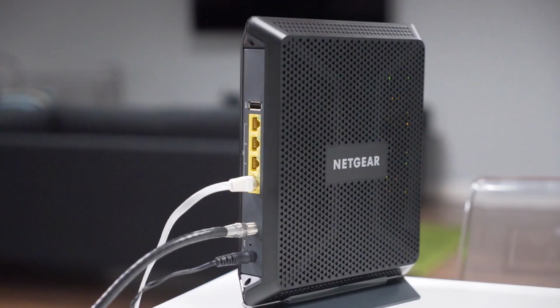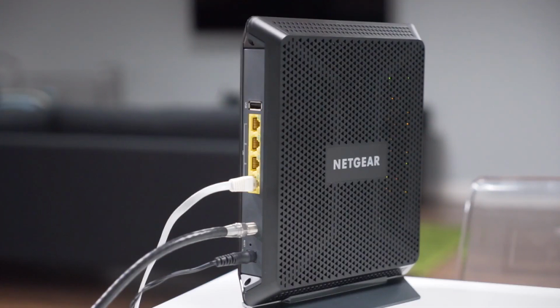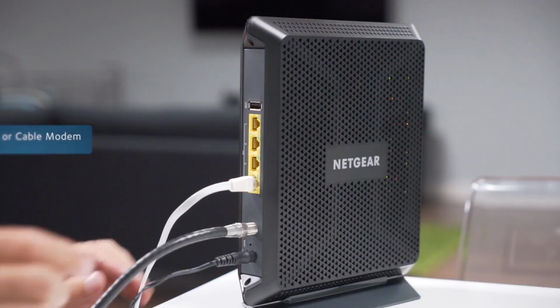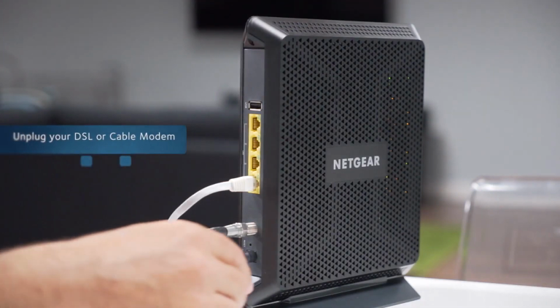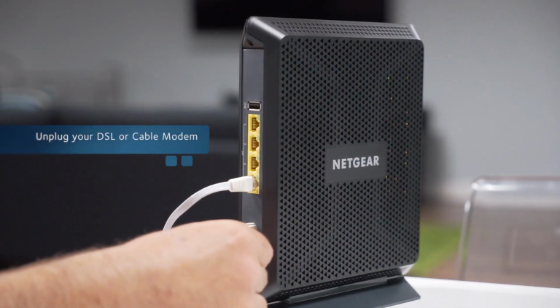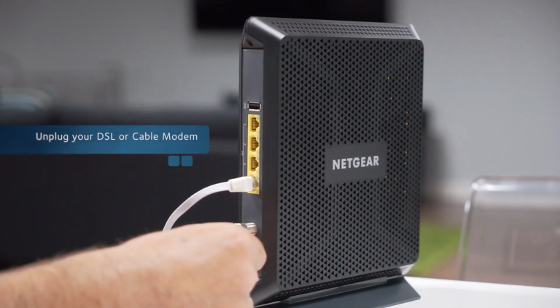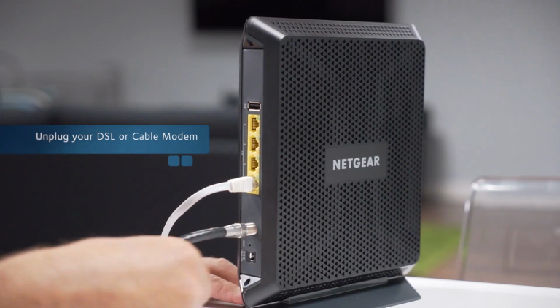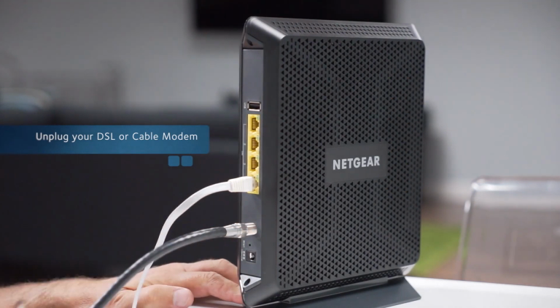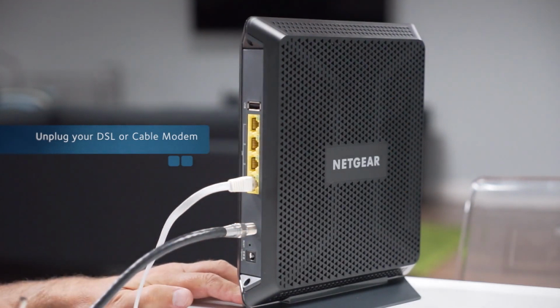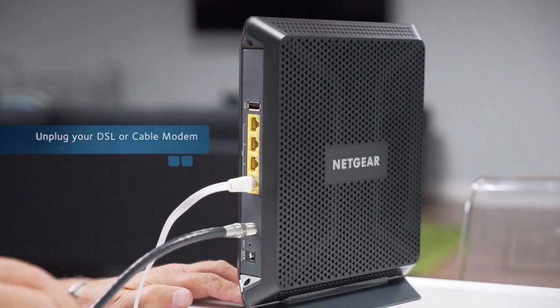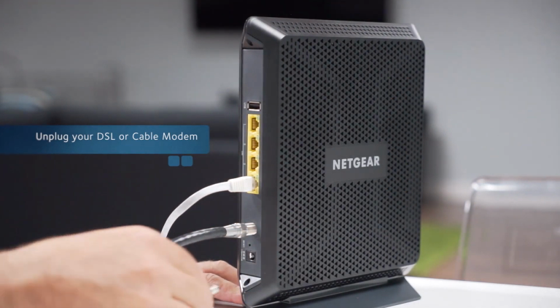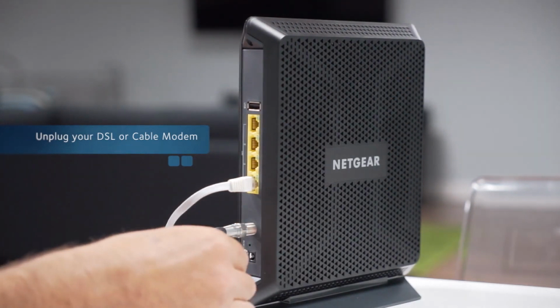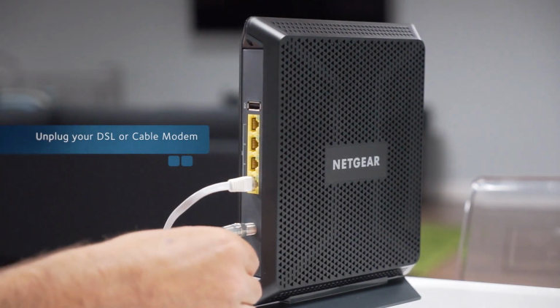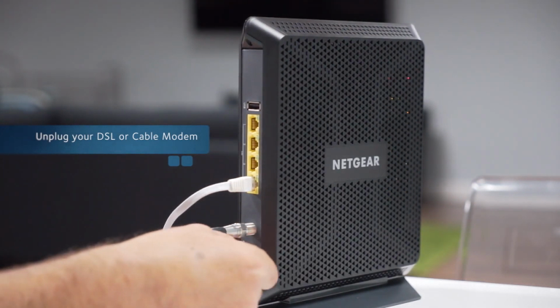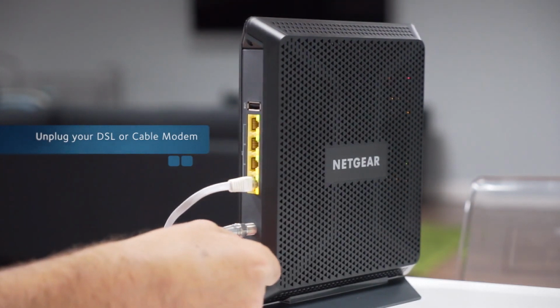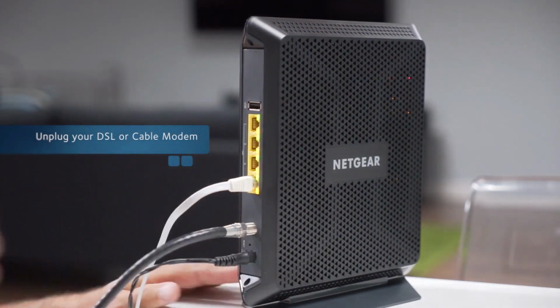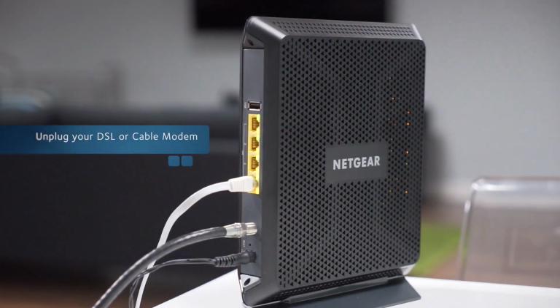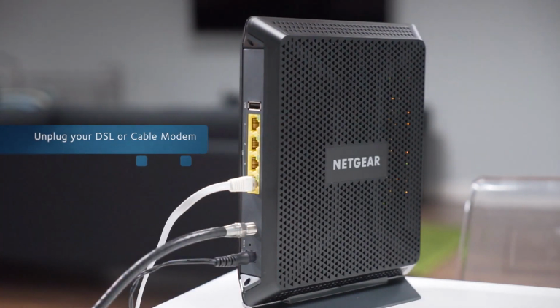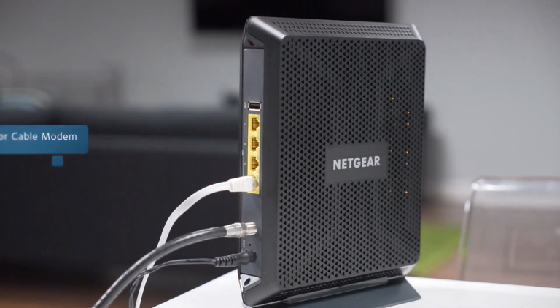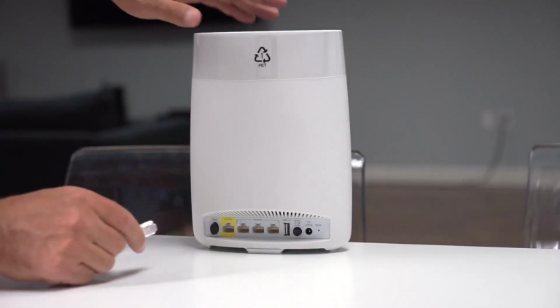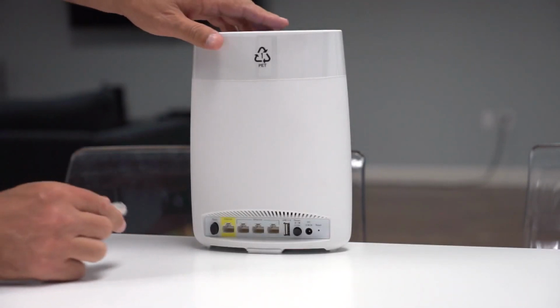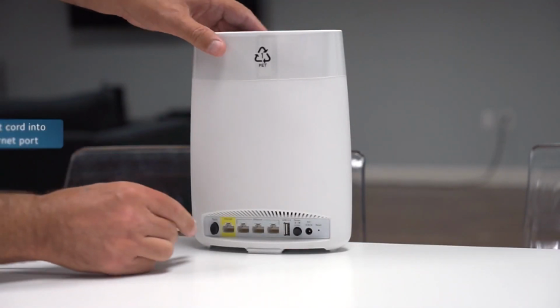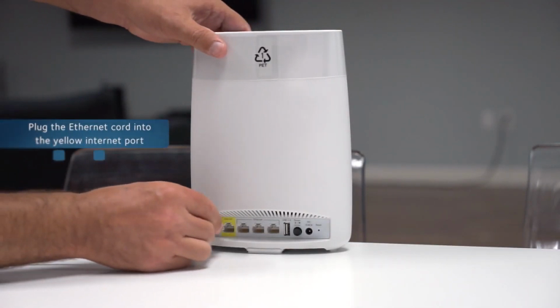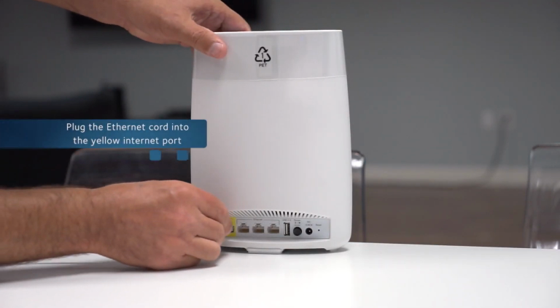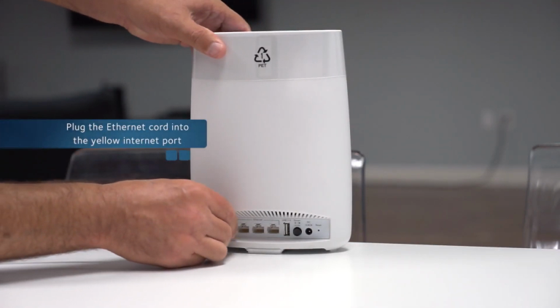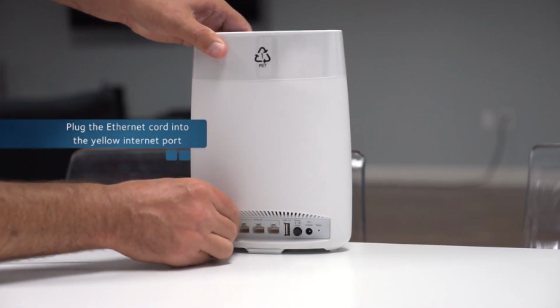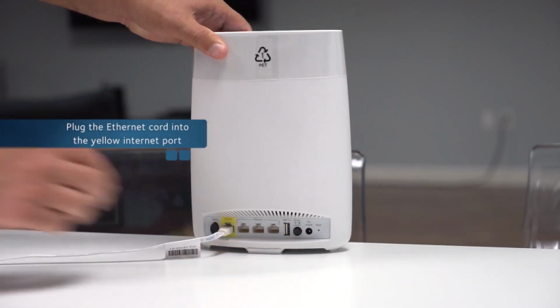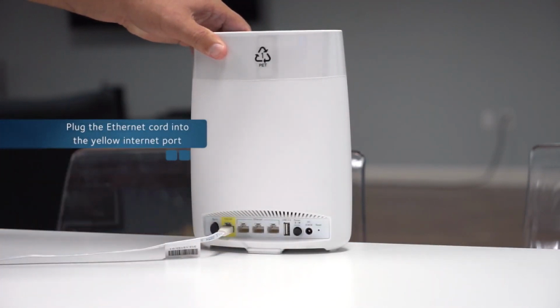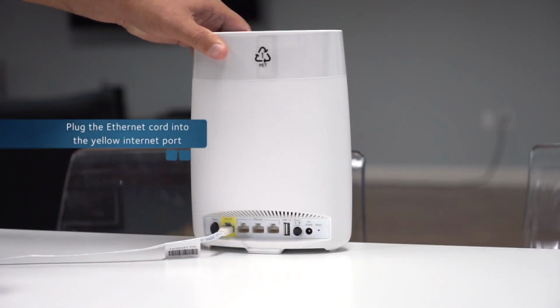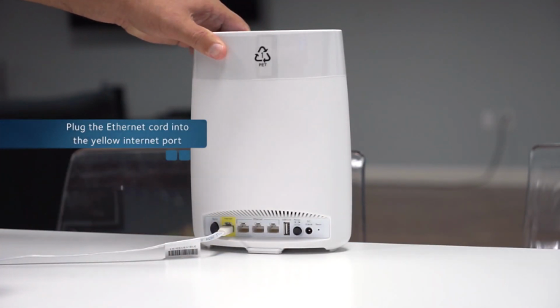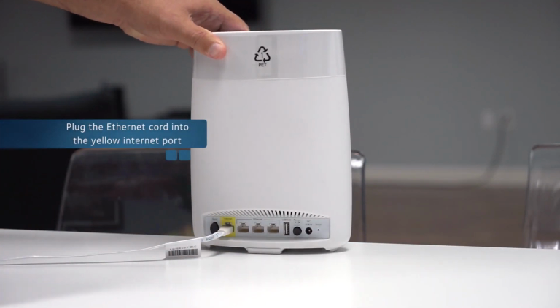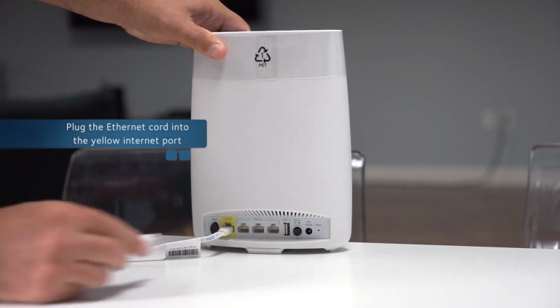Unplug your DSL or cable modem and replace the battery backup if it uses one. Then plug your modem back in. Next, plug in your Ethernet cable from your modem into the yellow Ethernet port on the back of the router.